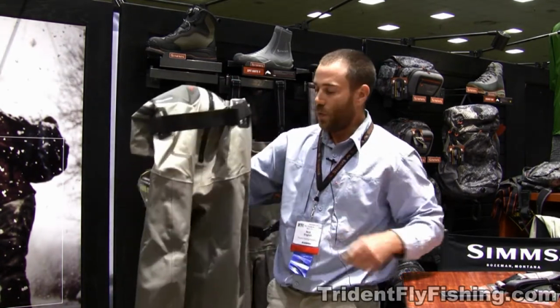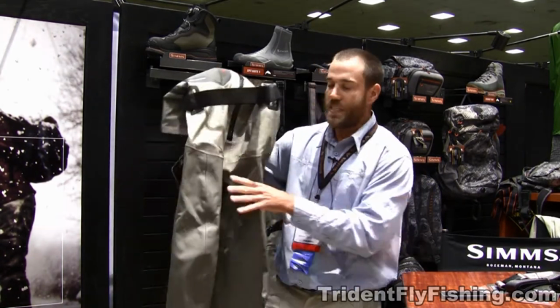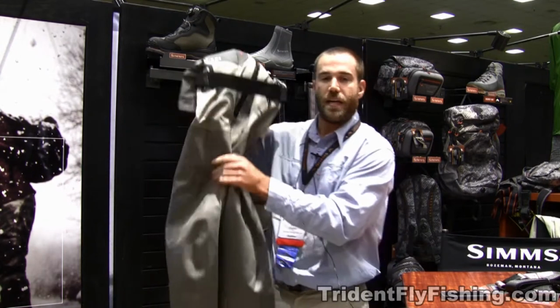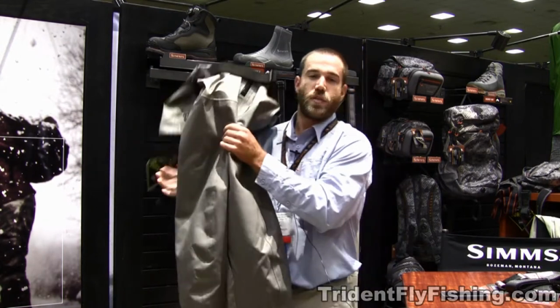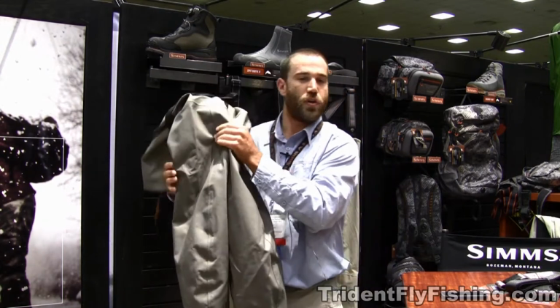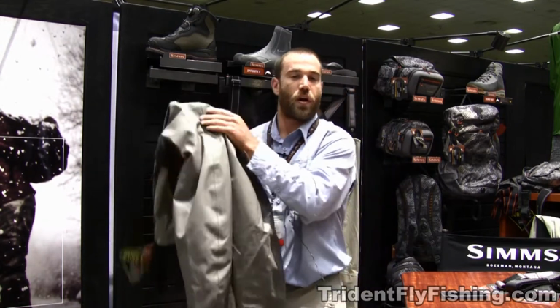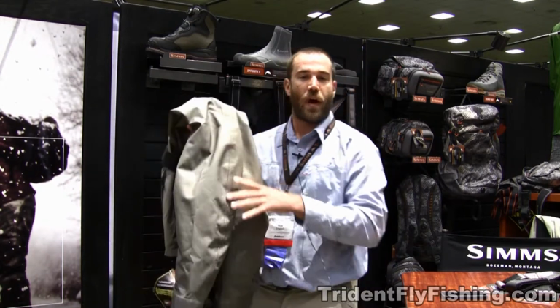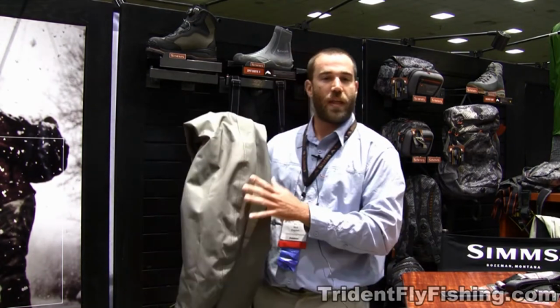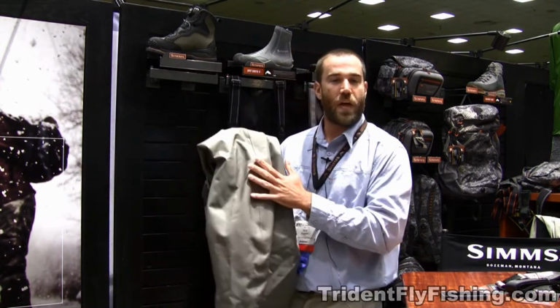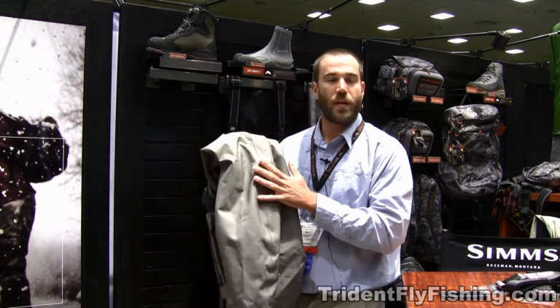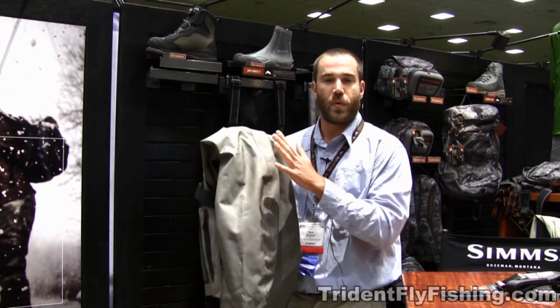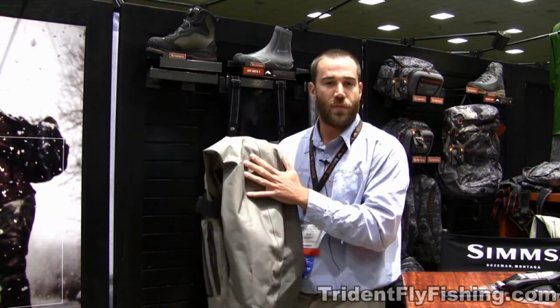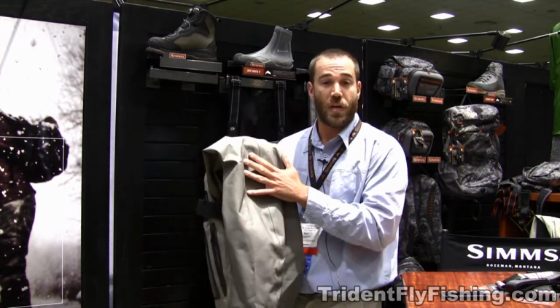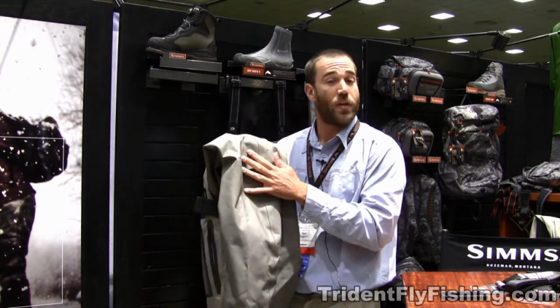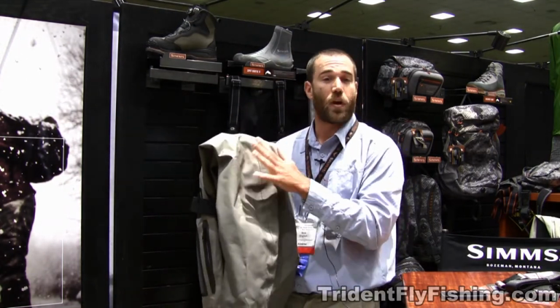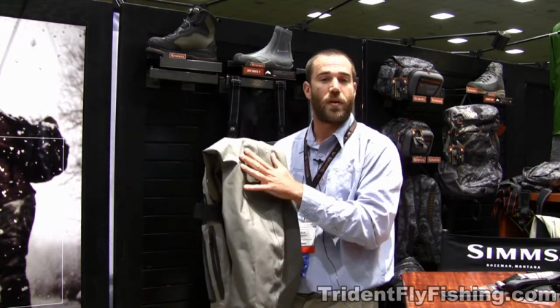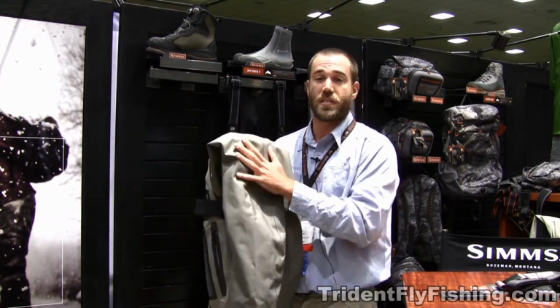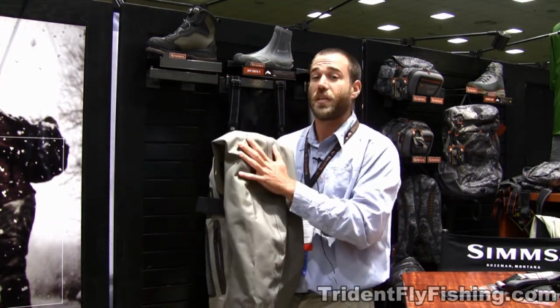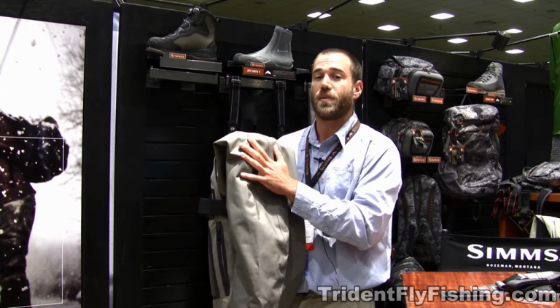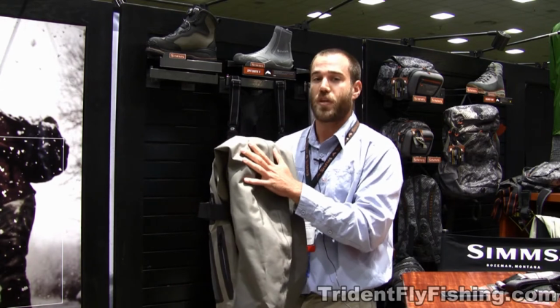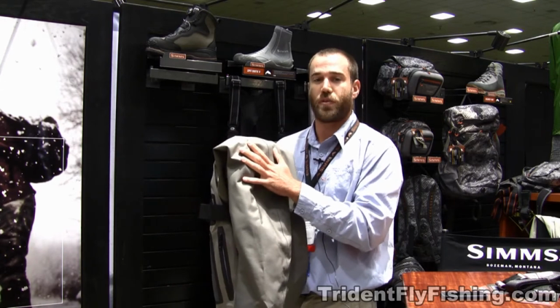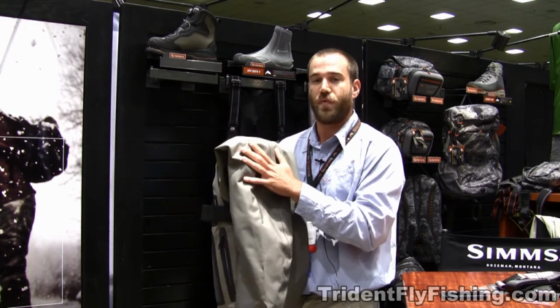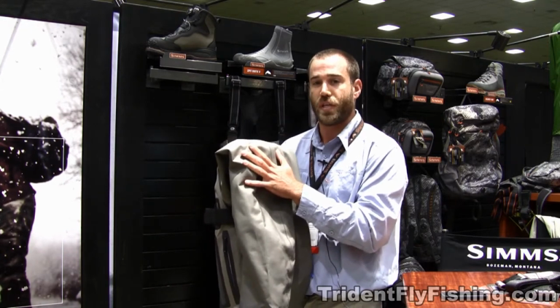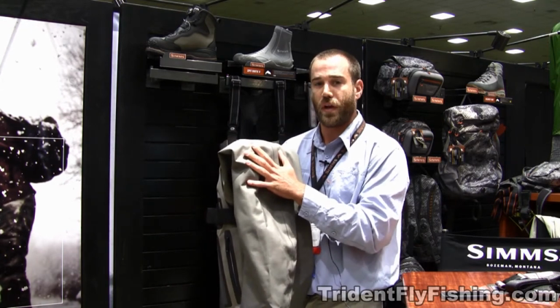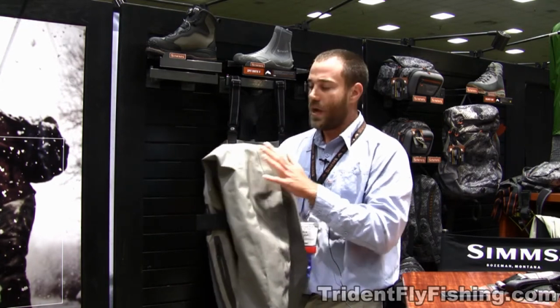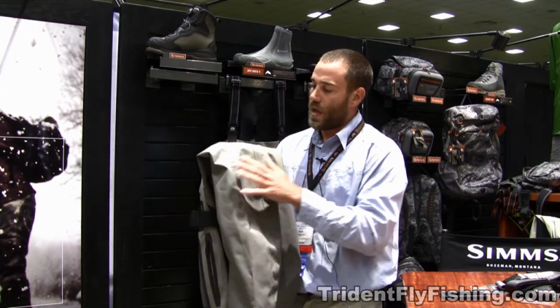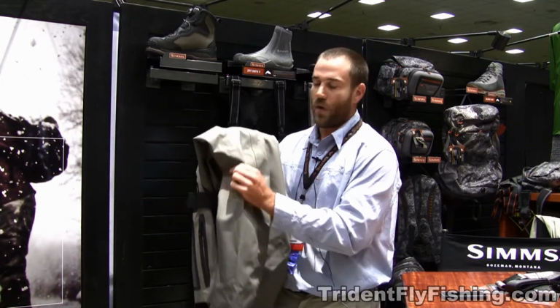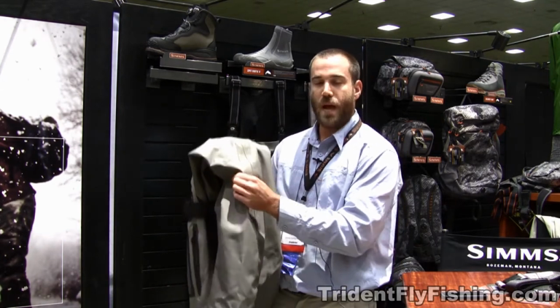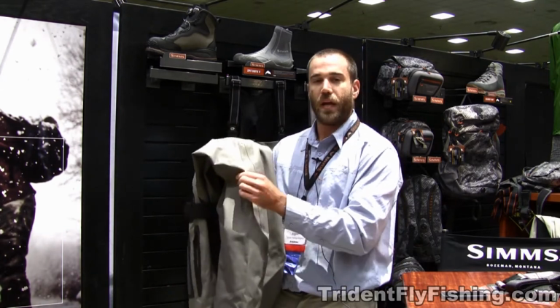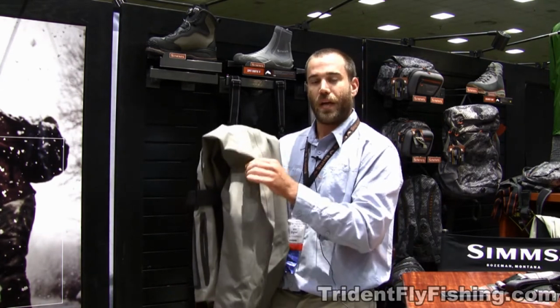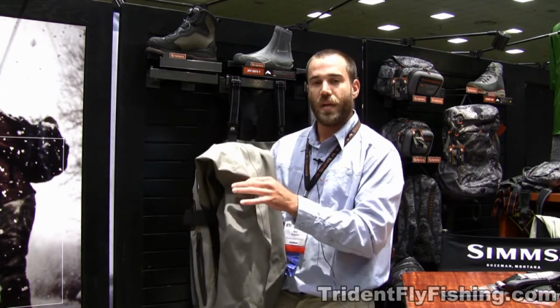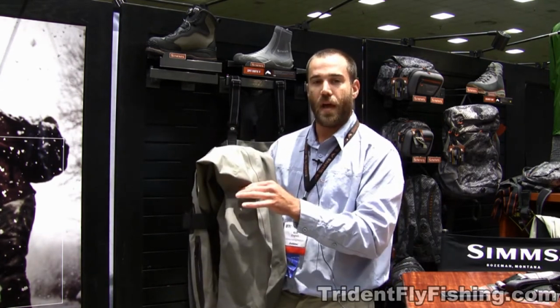What we did is we took our five-layer fabric that we've had for several years on our wader. This is six years in production with our G4Z wader, and our fabric got a revamp.